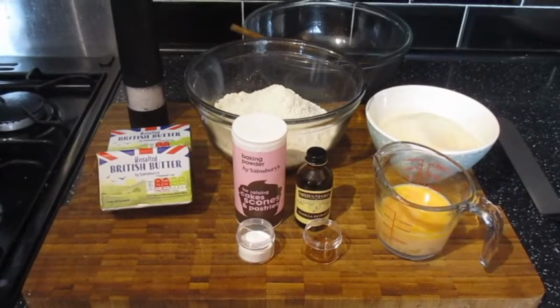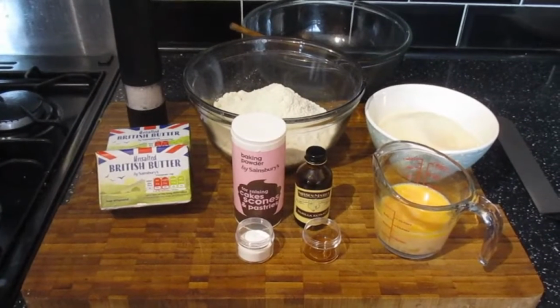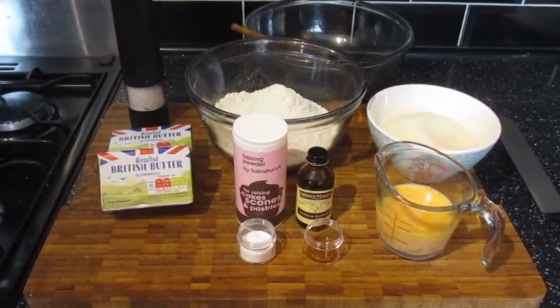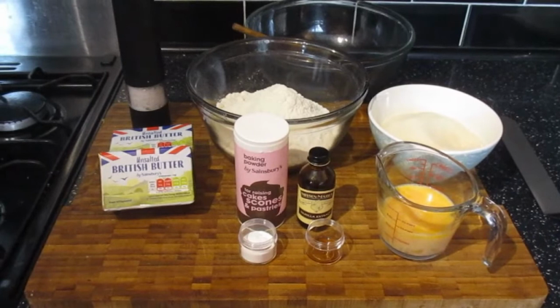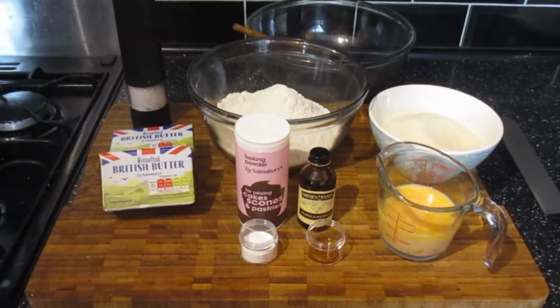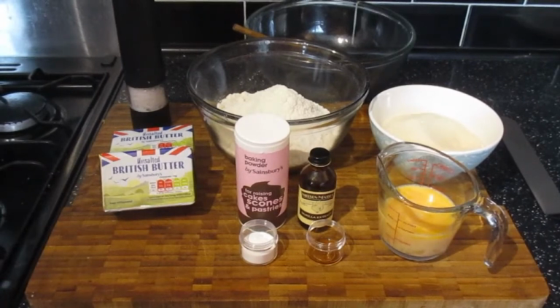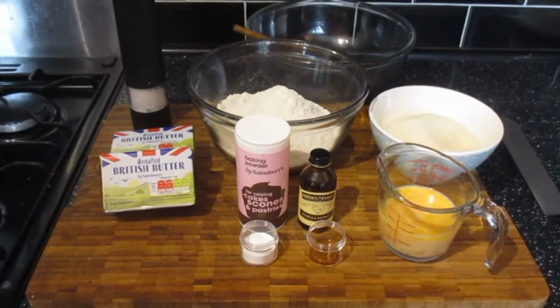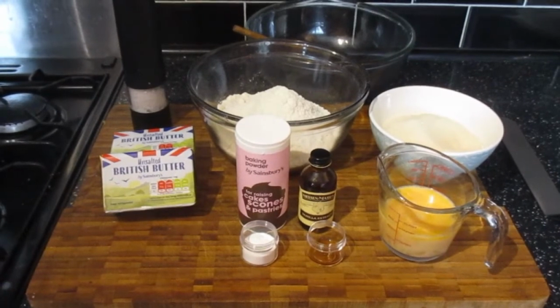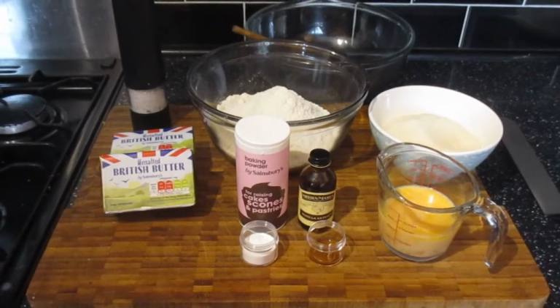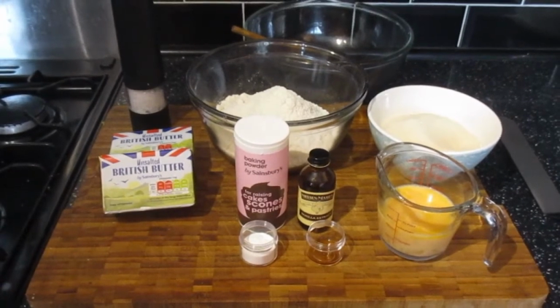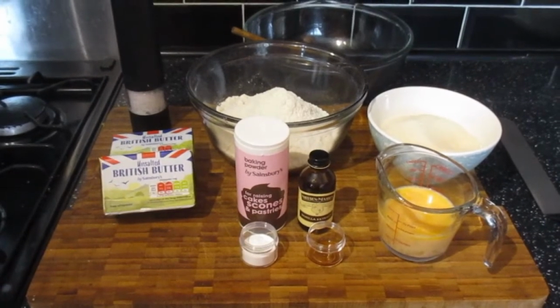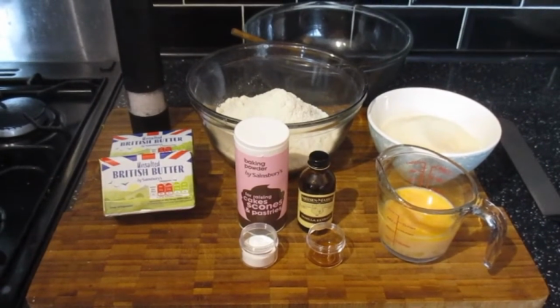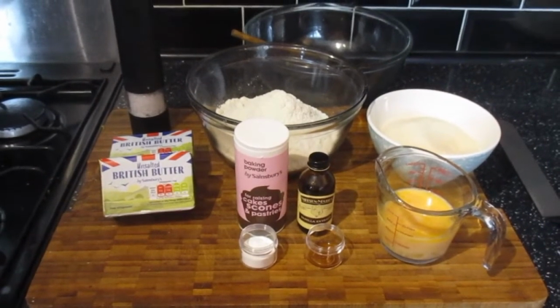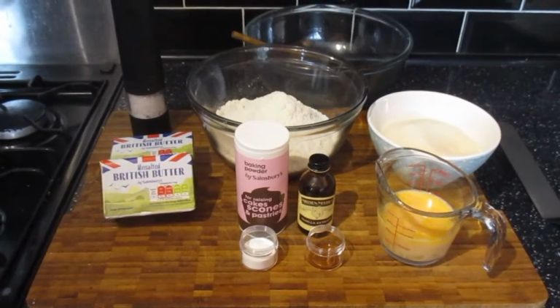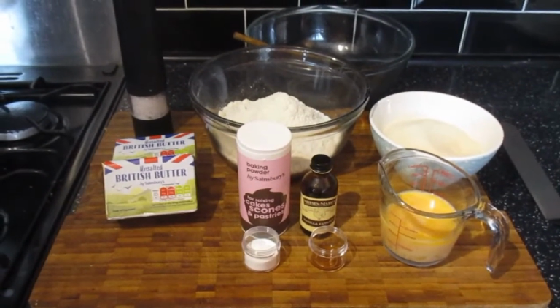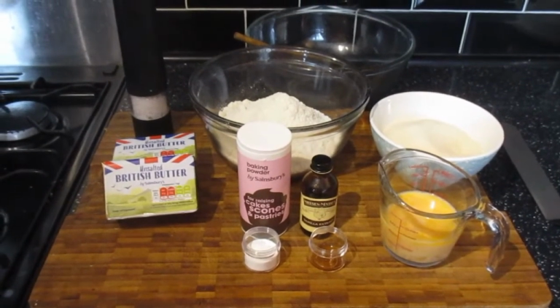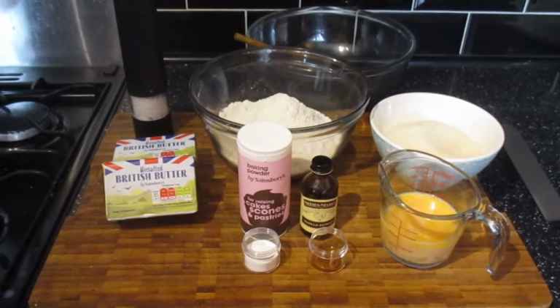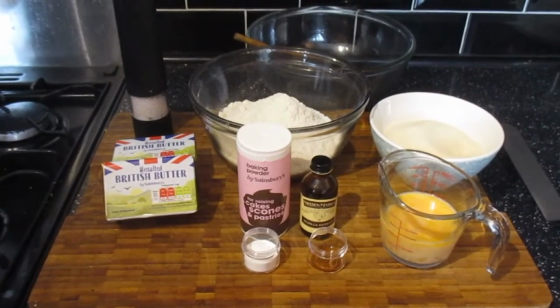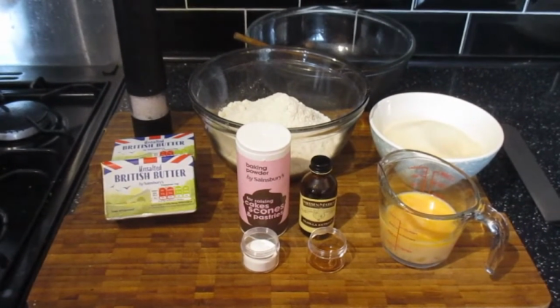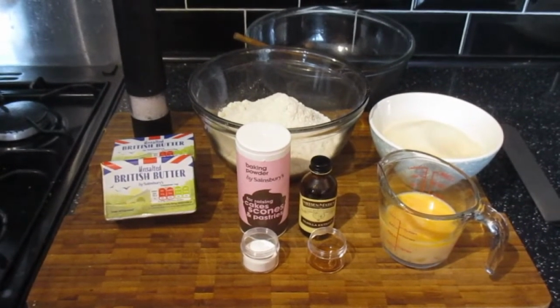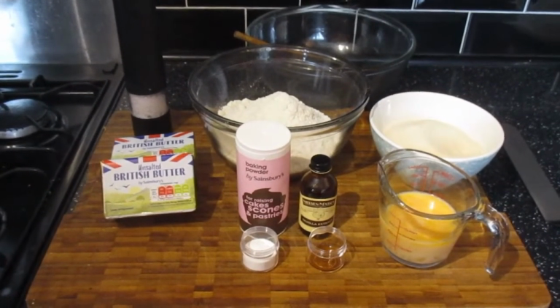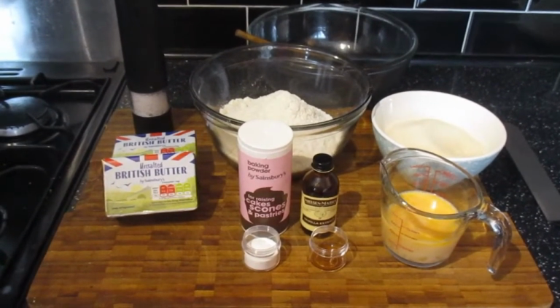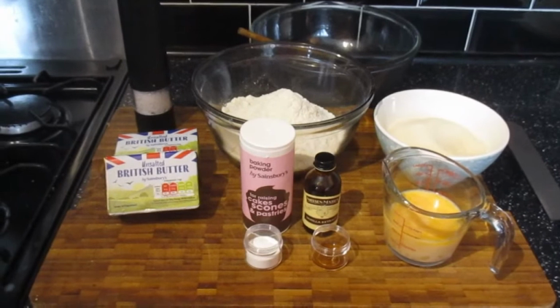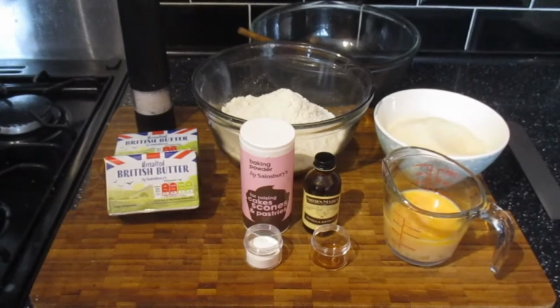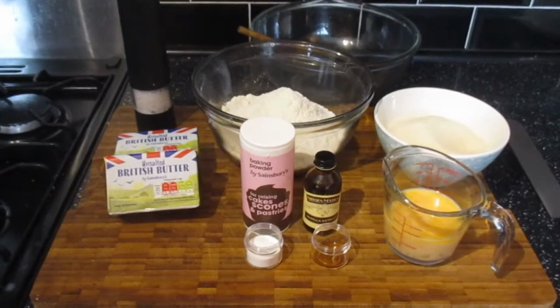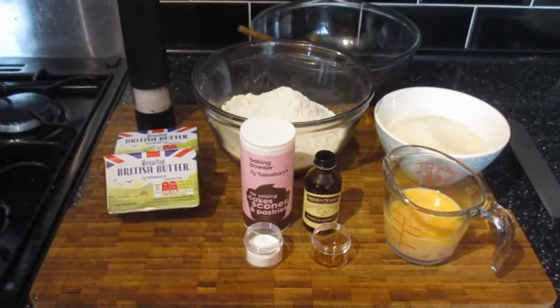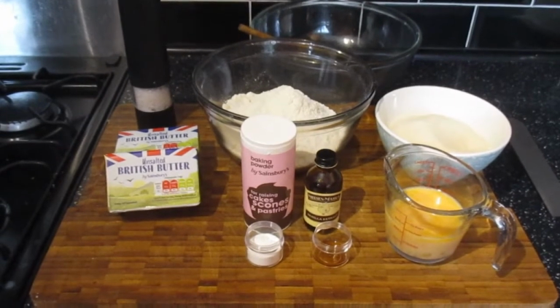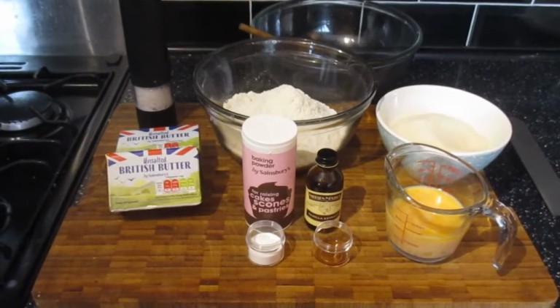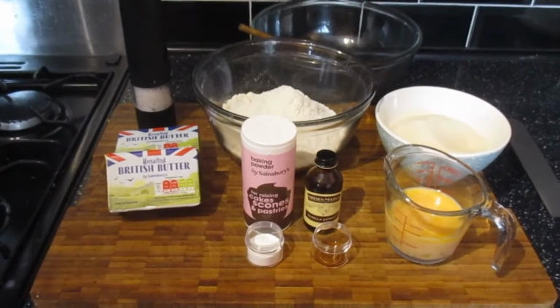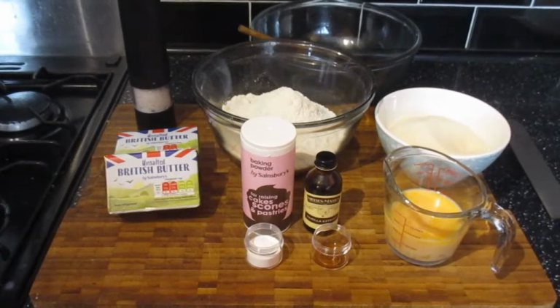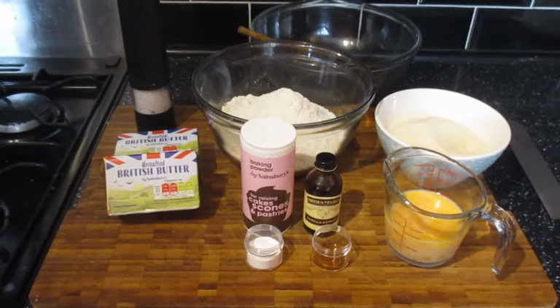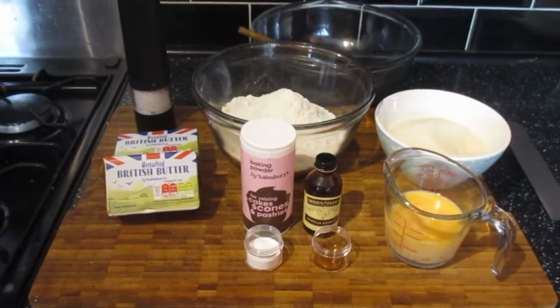Welcome back to Cooking Delights and this is my sweet treat series. Today we are going to be cooking anytime cookies.